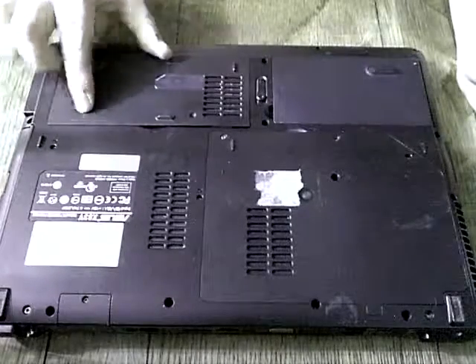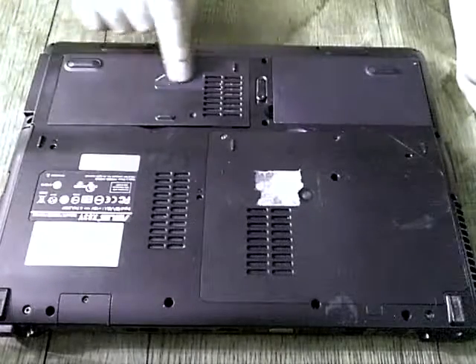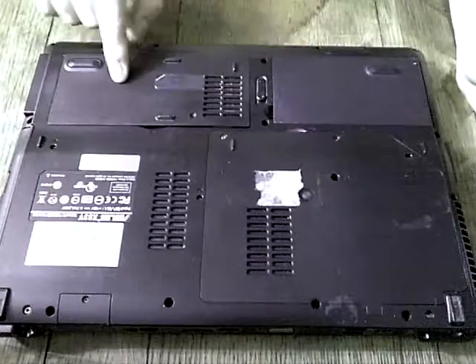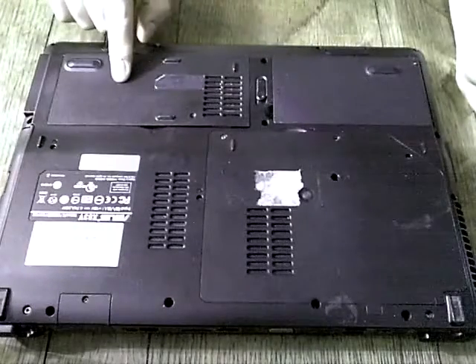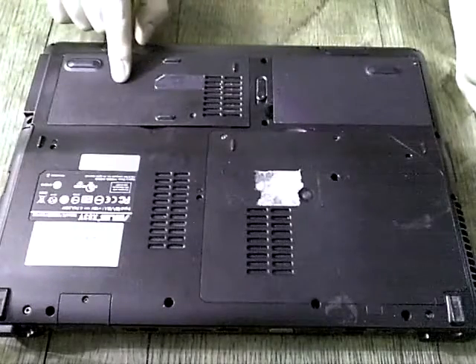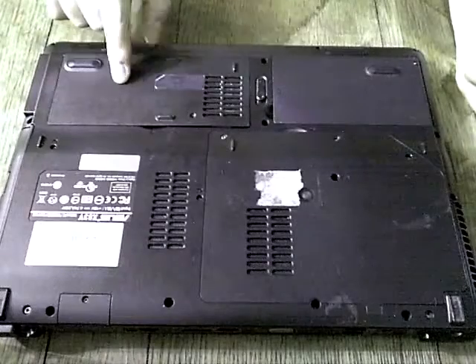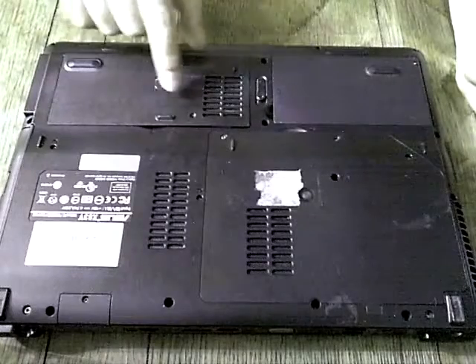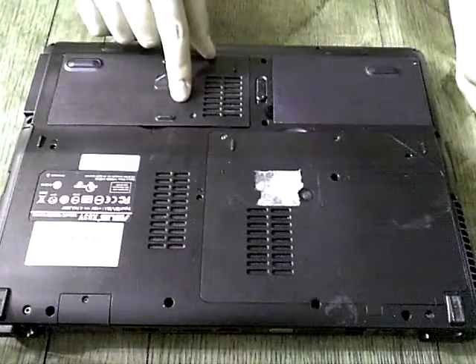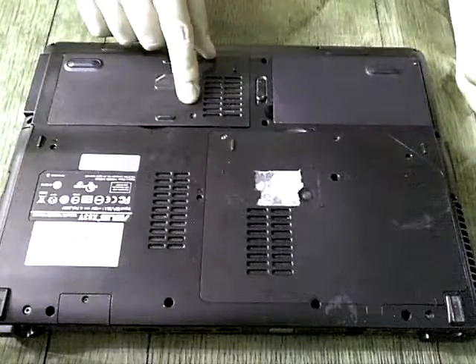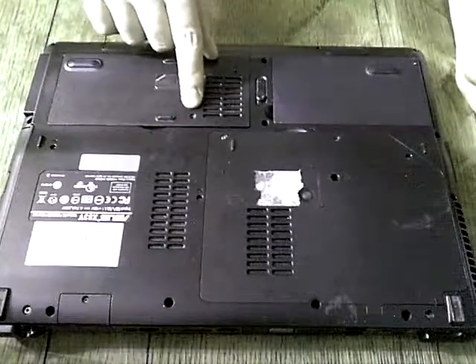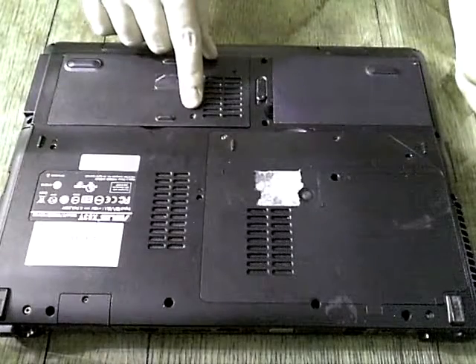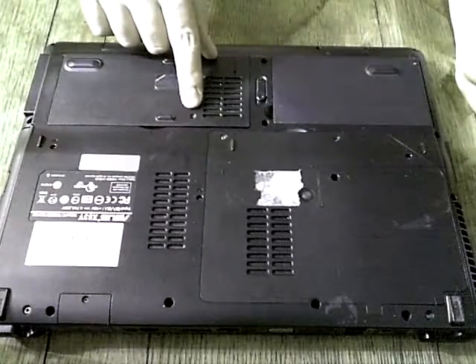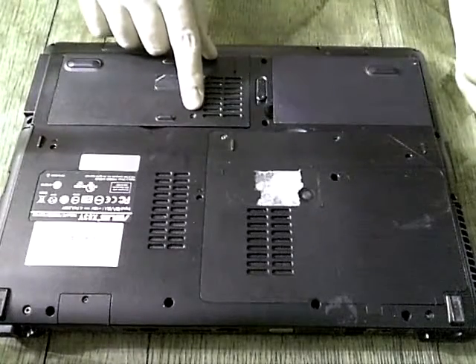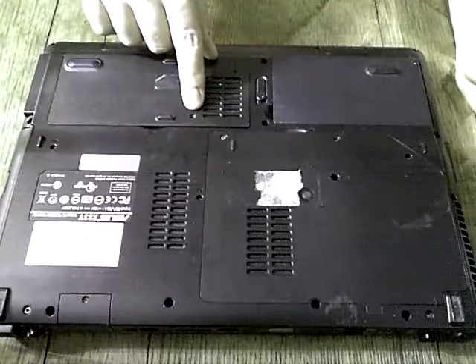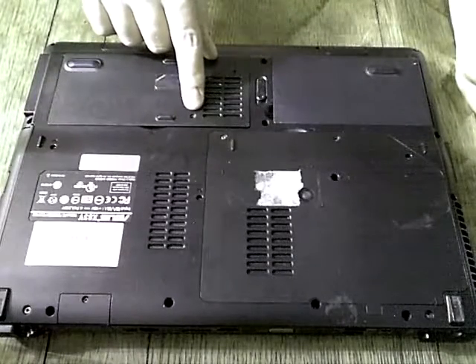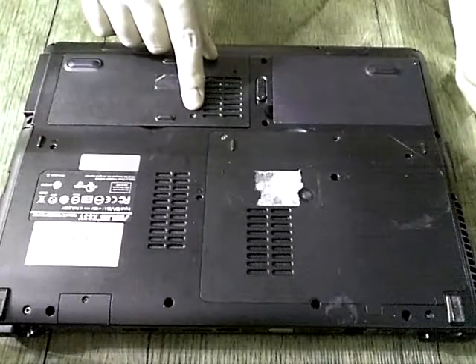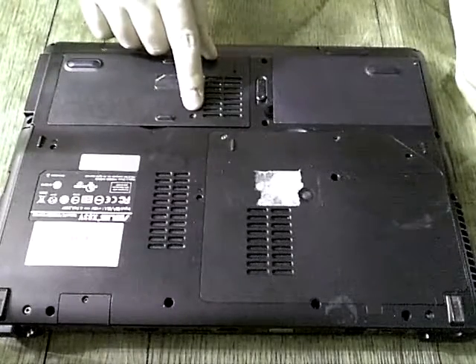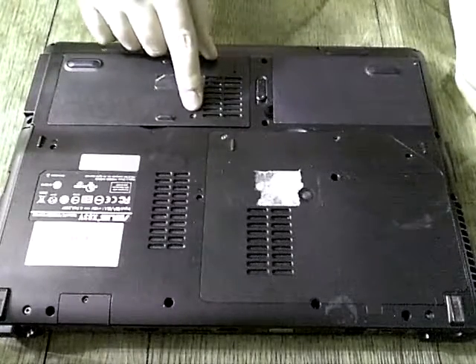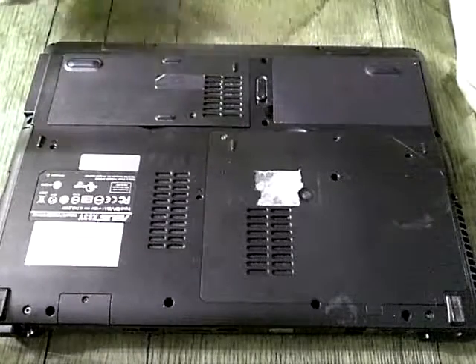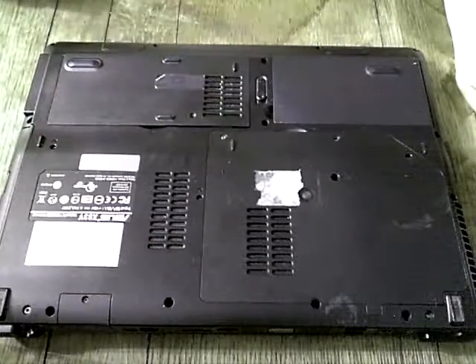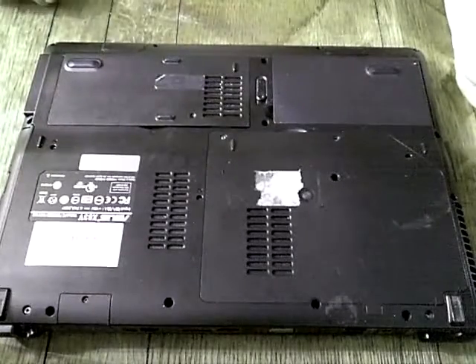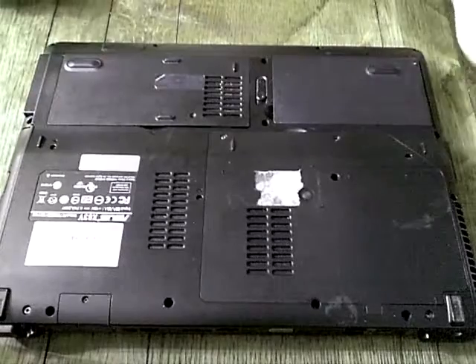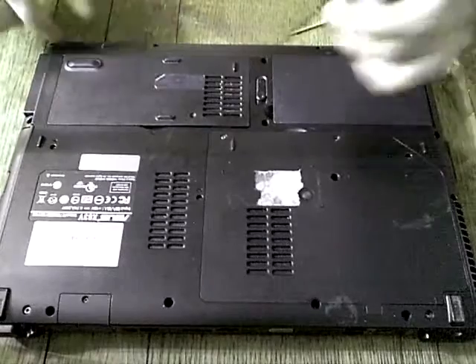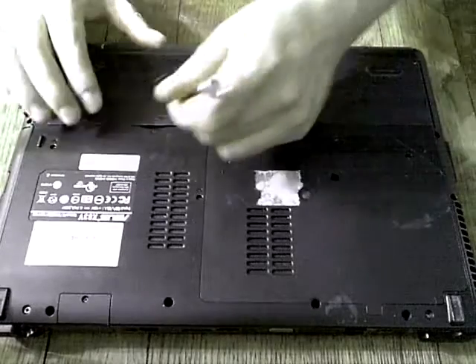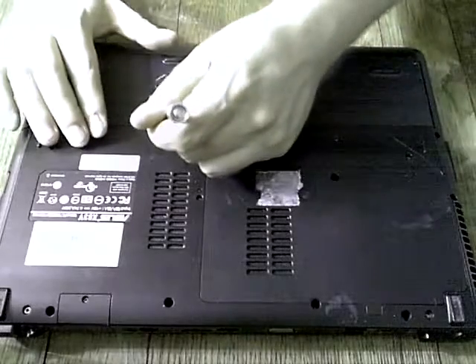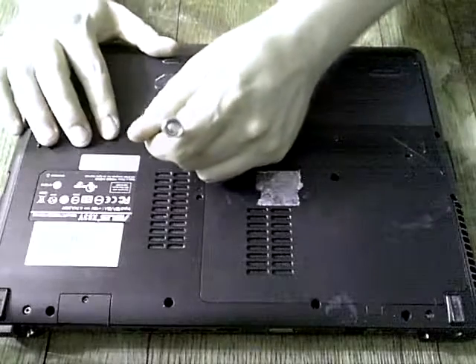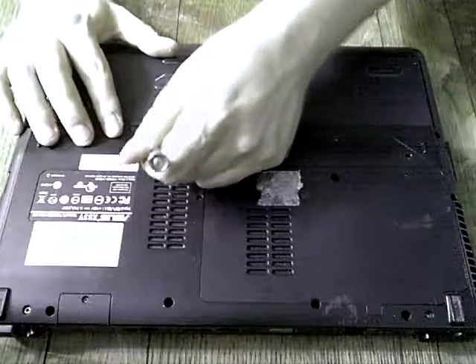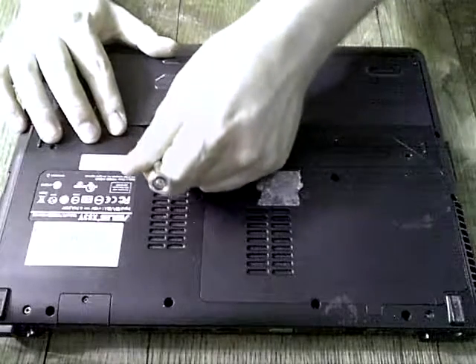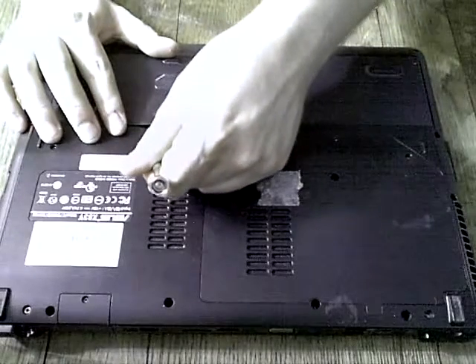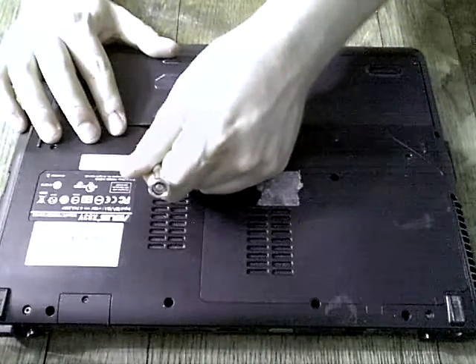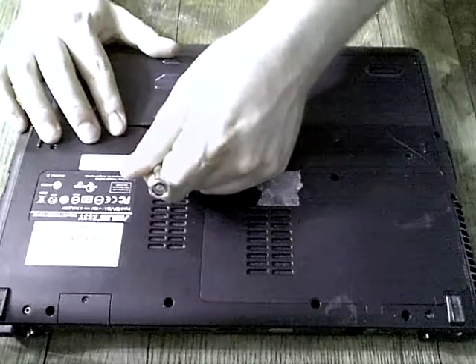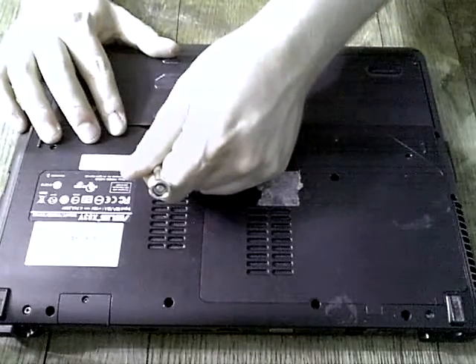This door to this compartment actually has one place for a screw. I've already removed the screw. The first time you do this it might be a little bit more difficult to remove this panel.